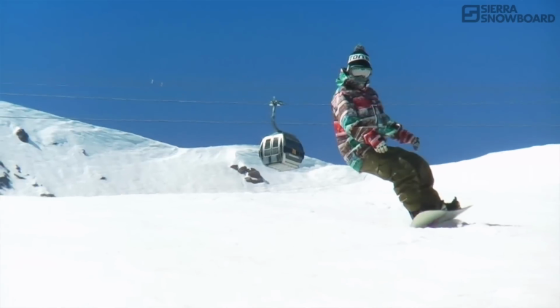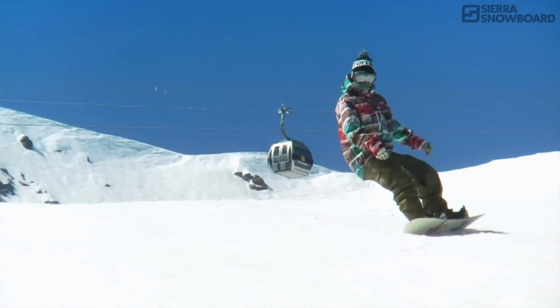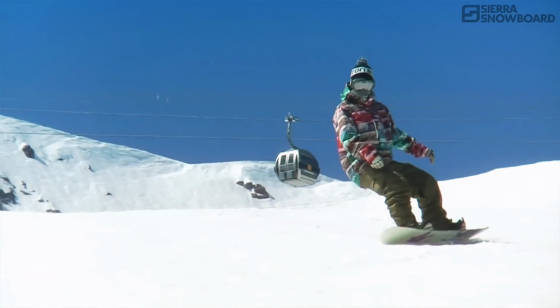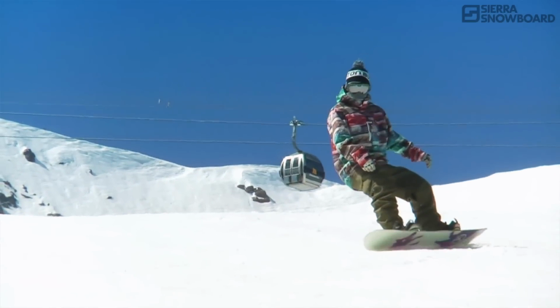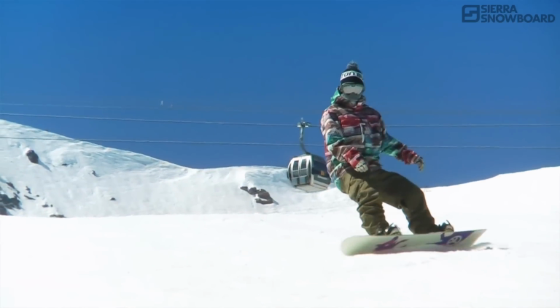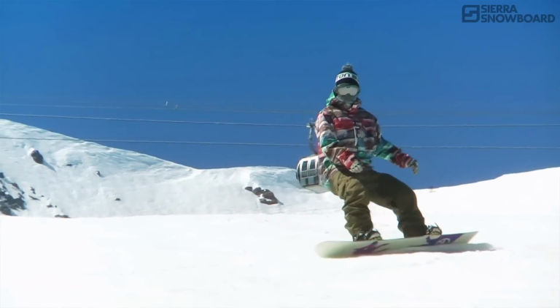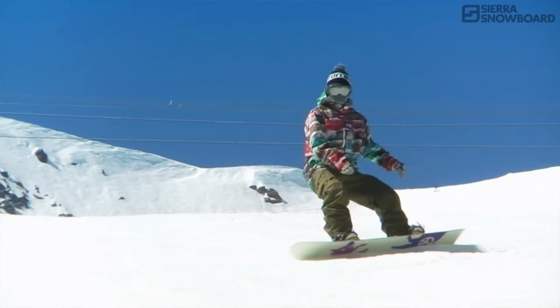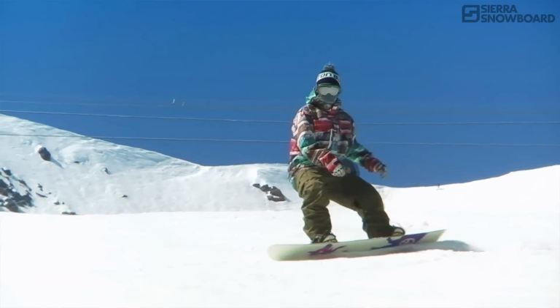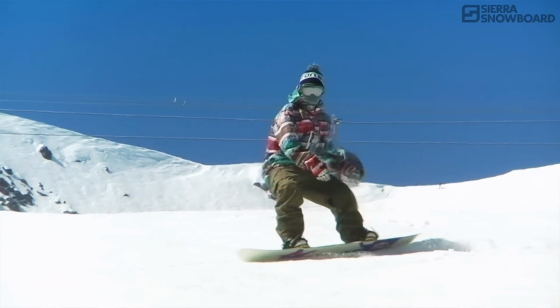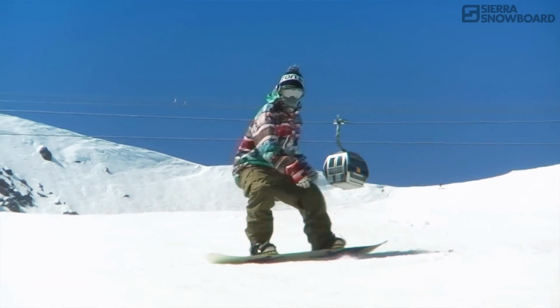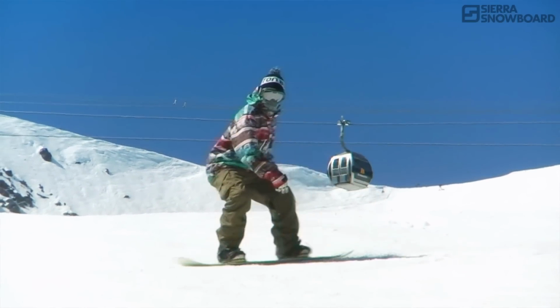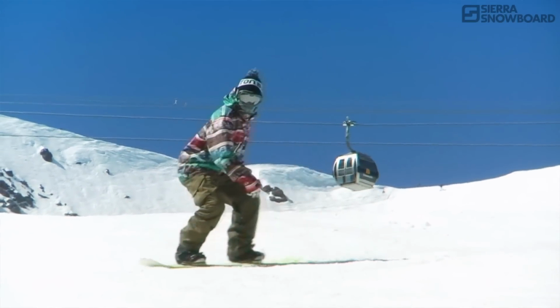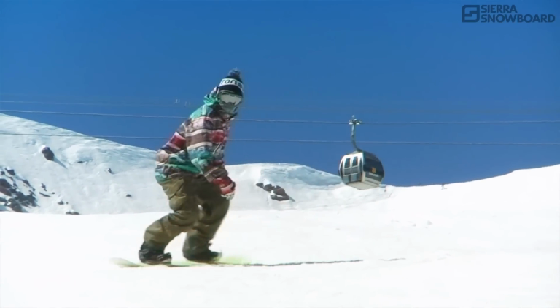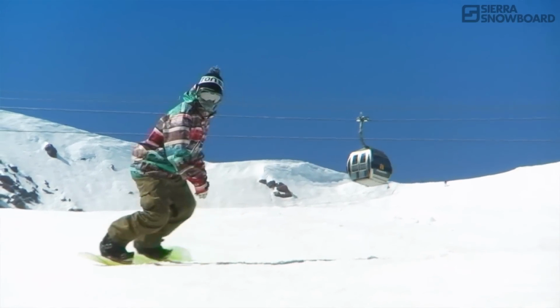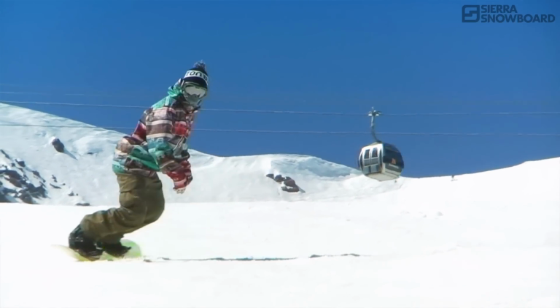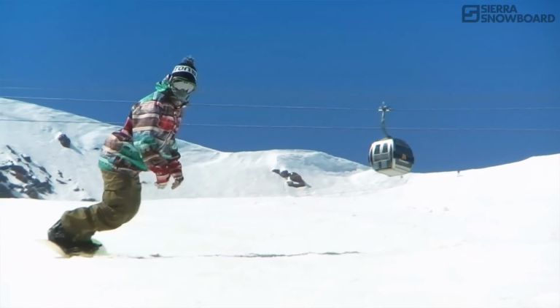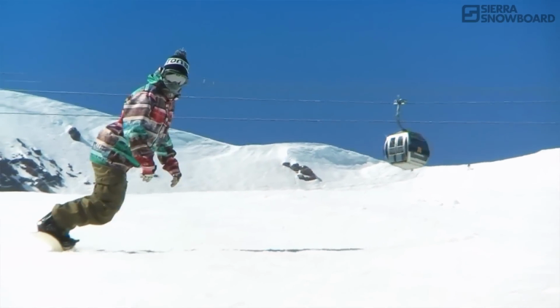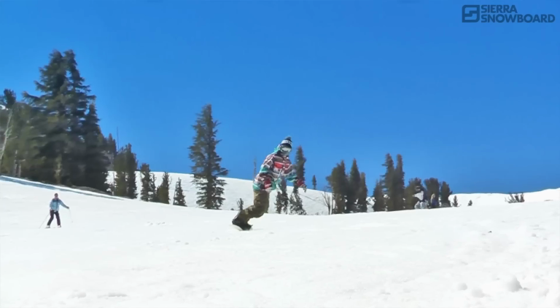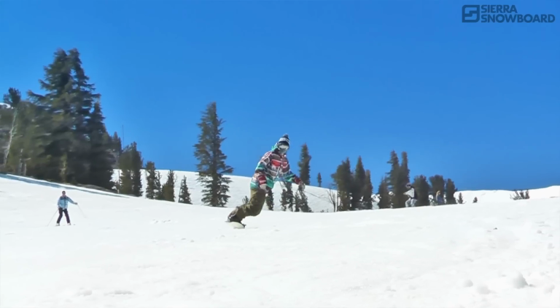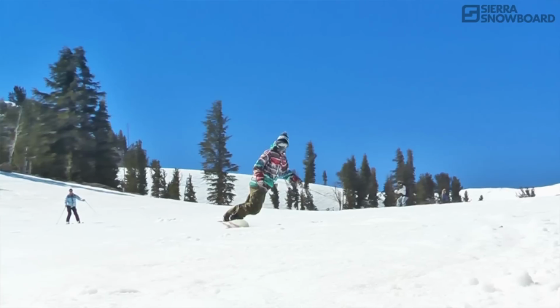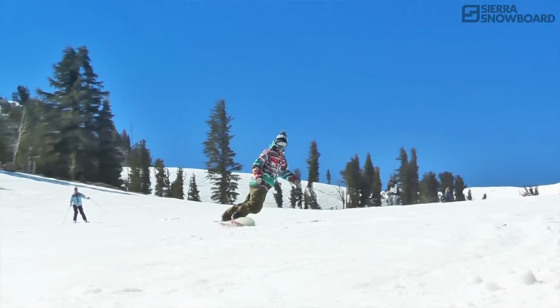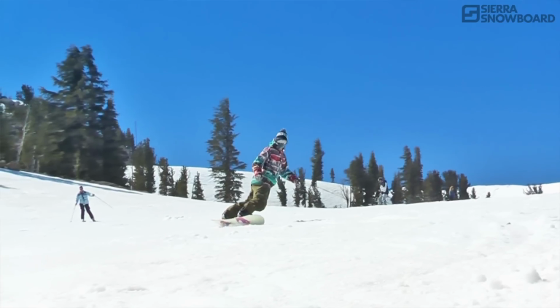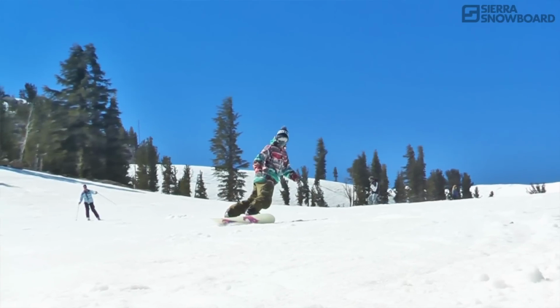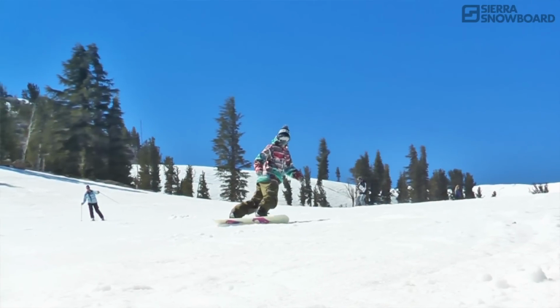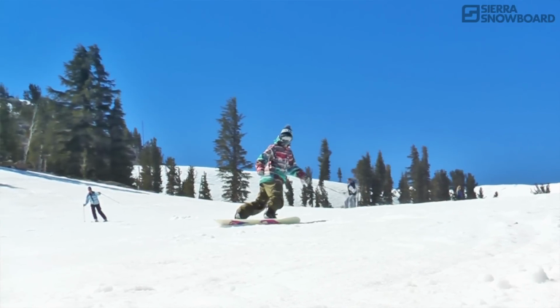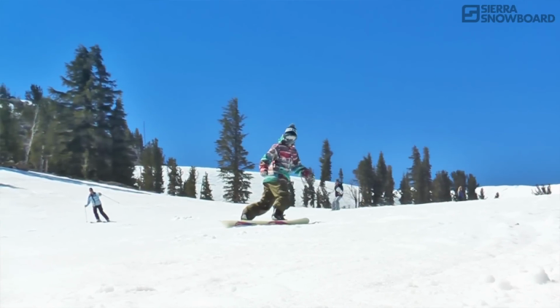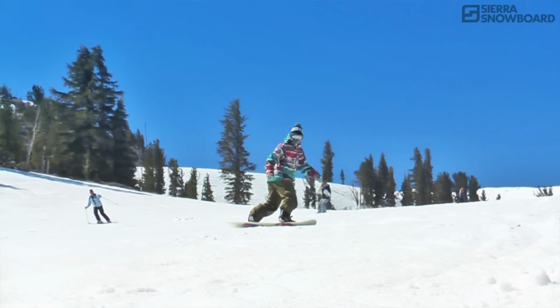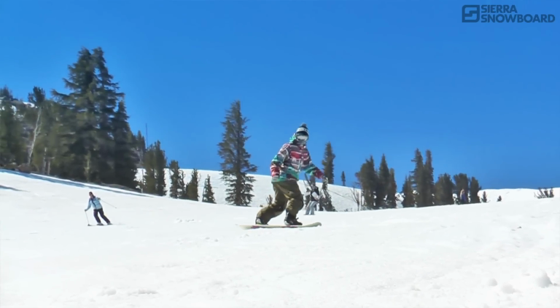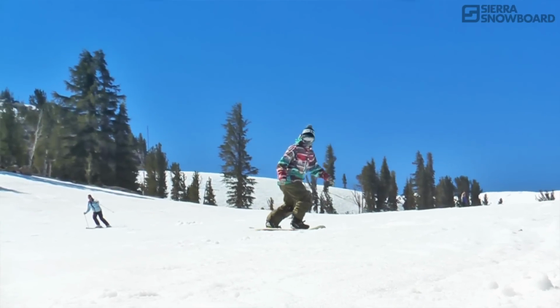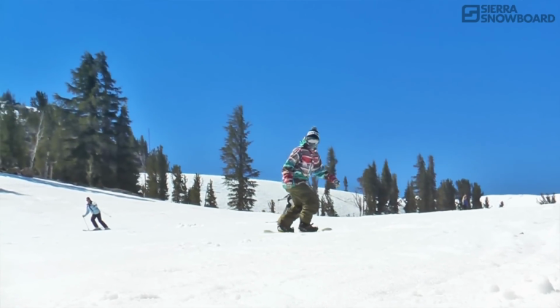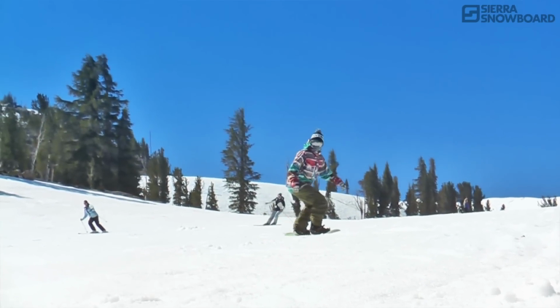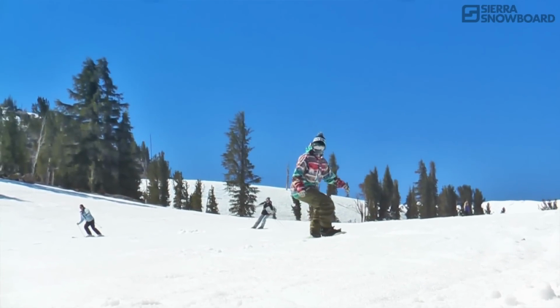By being in tune to the sensations that you feel through the feet and through your boots, you can sense how you are positioned while switch riding.